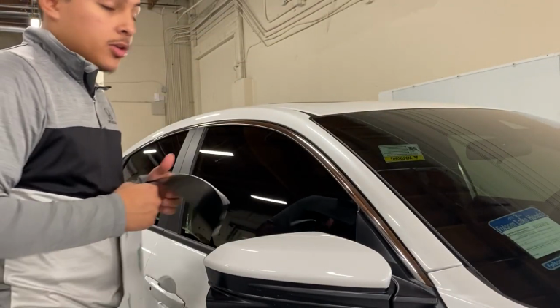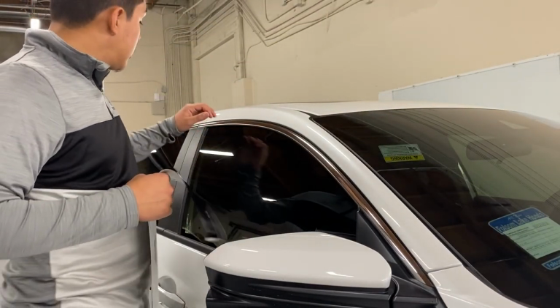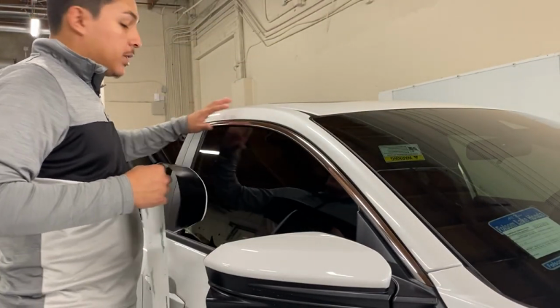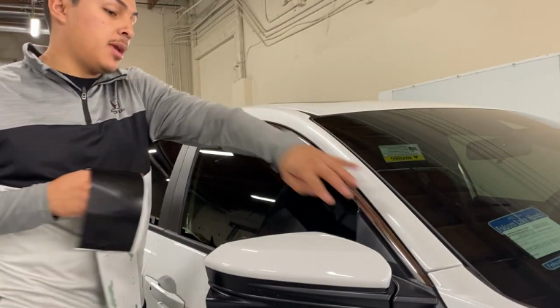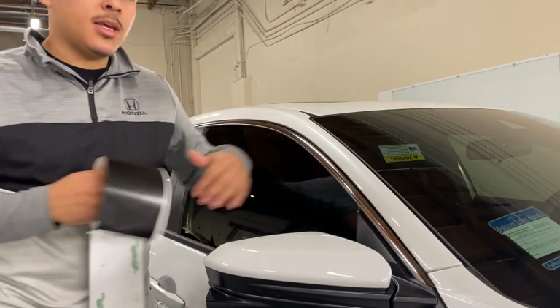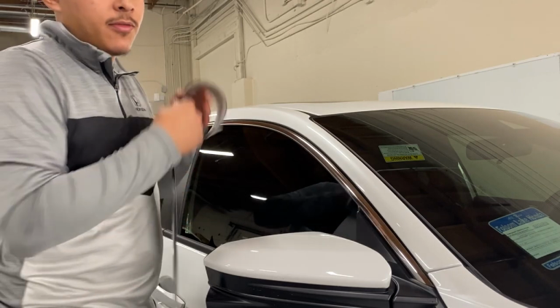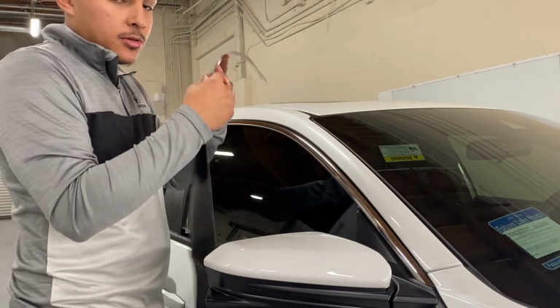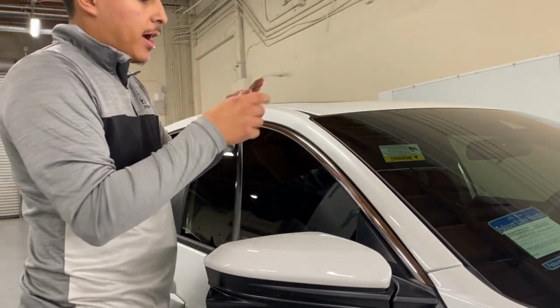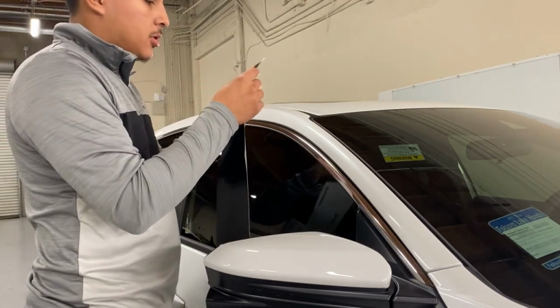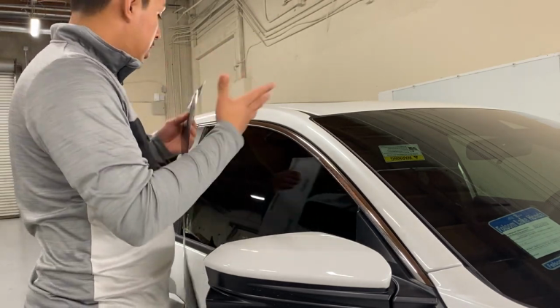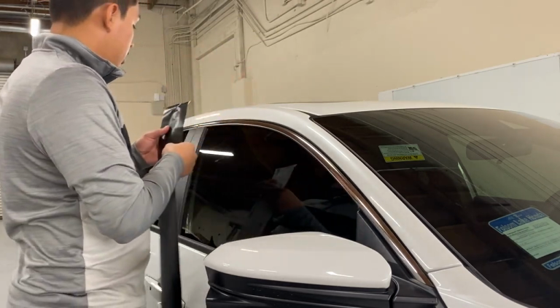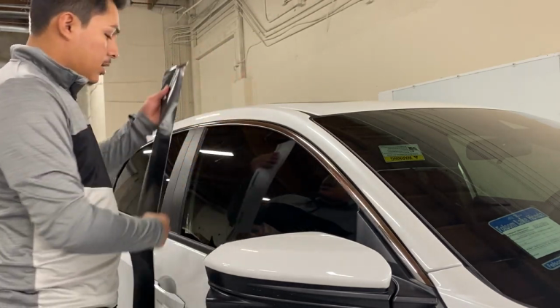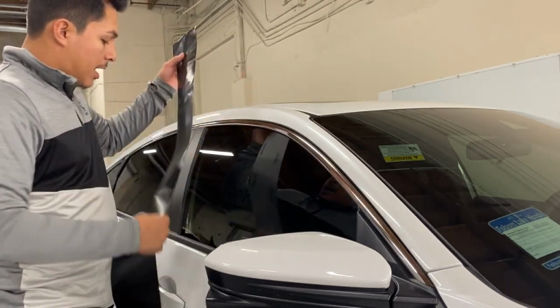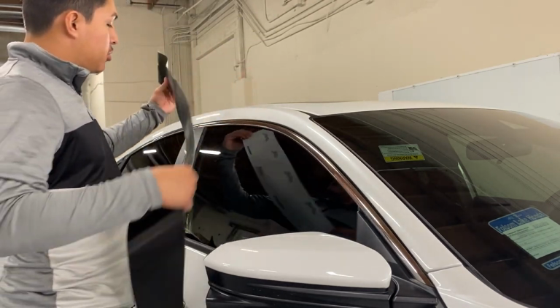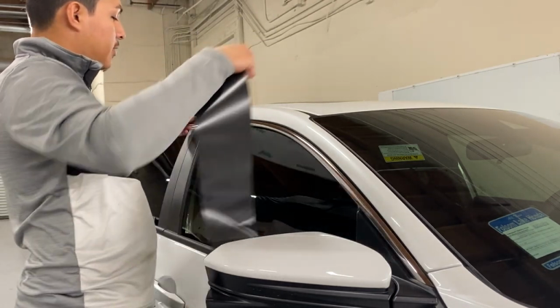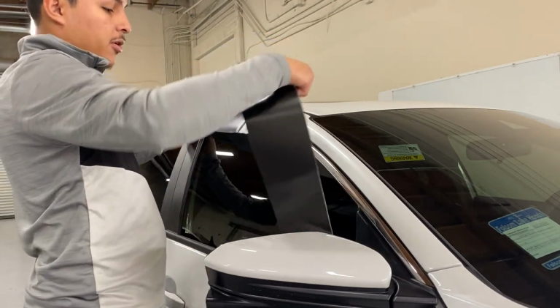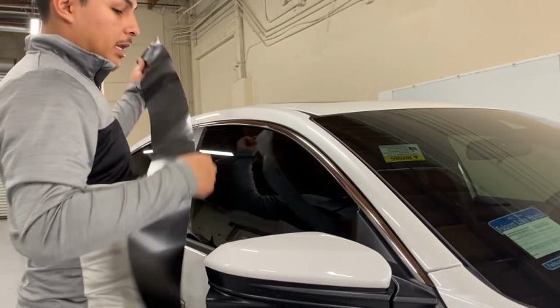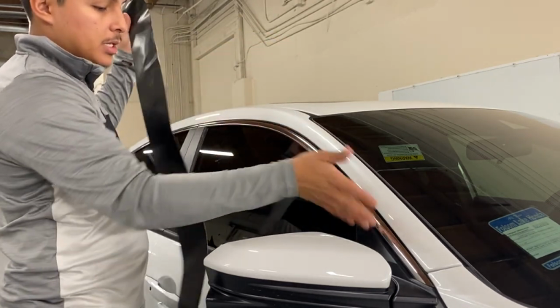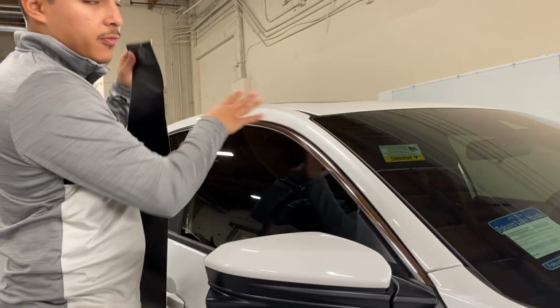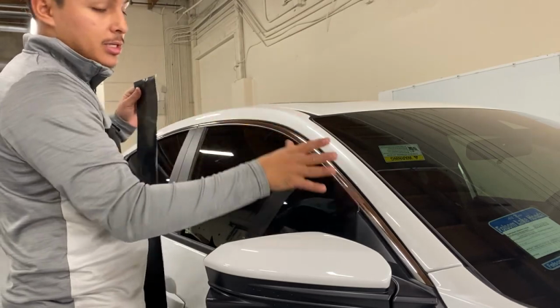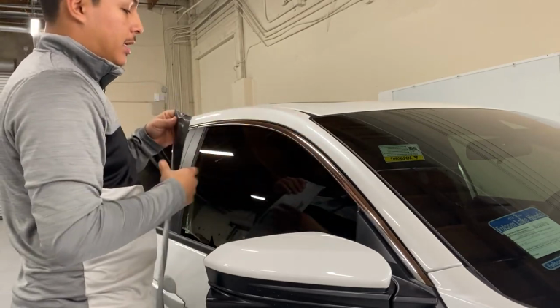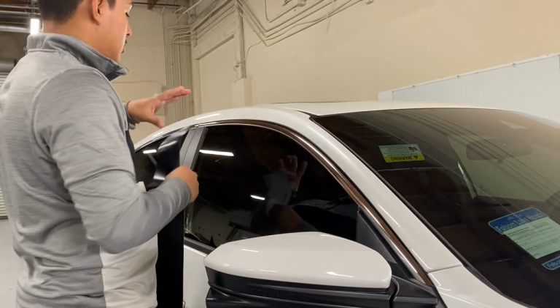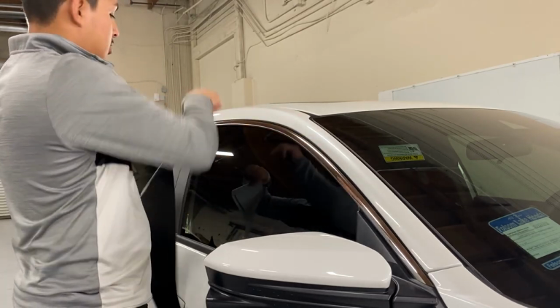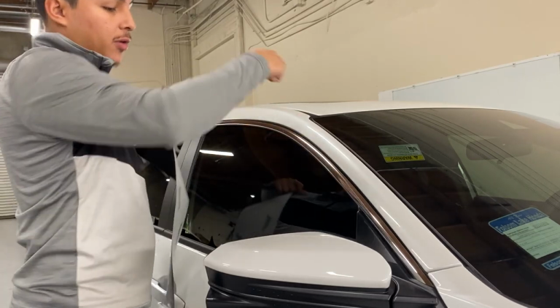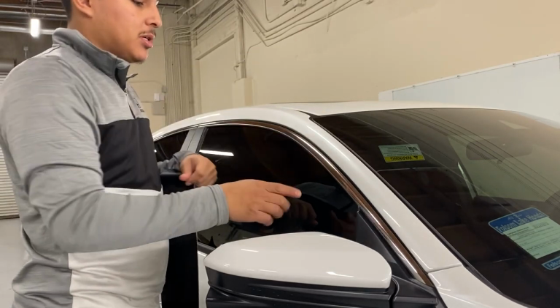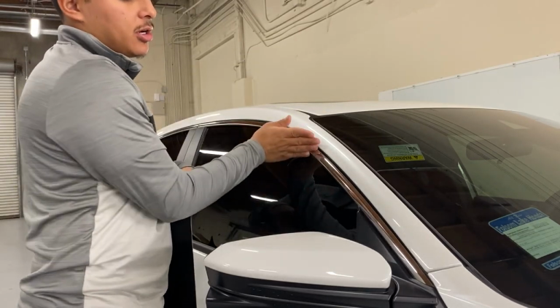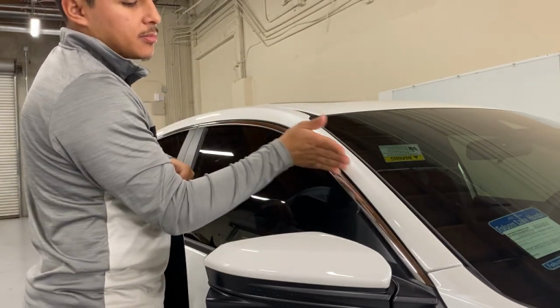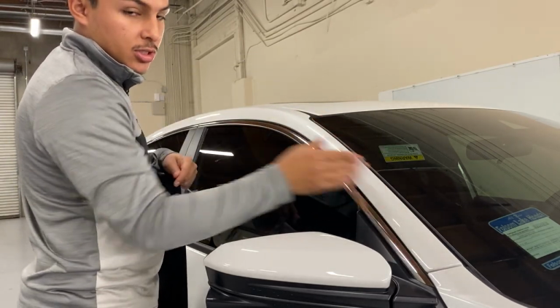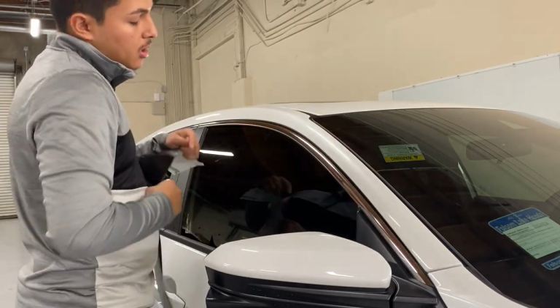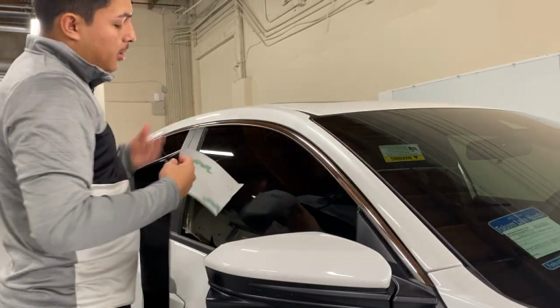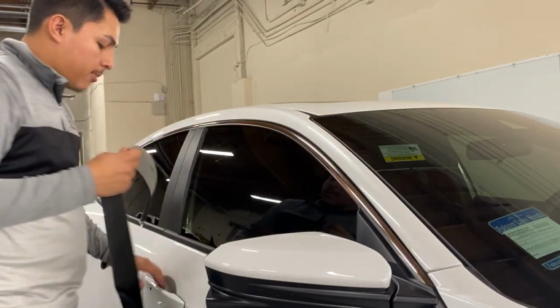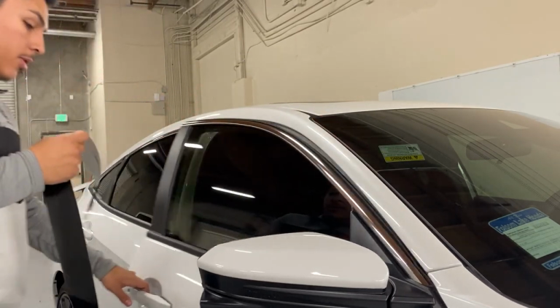I'm gonna start with this piece. I found this little scrap so I'm gonna try to work with it. I usually have to curve the film and the film doesn't really like to curve too much because you're gonna lose some tension, but I'll try to make it work.